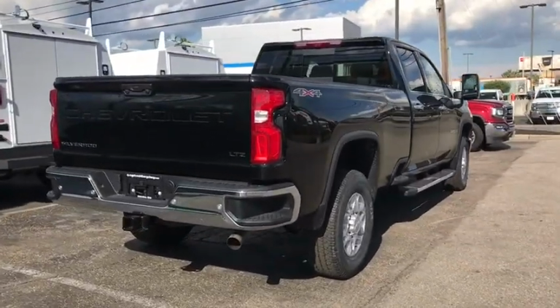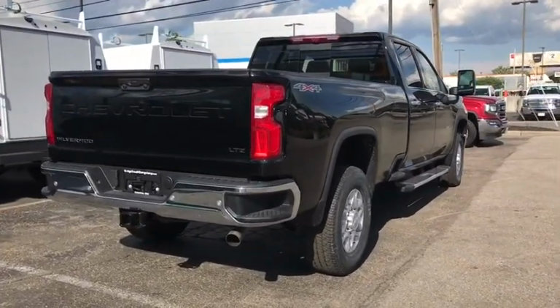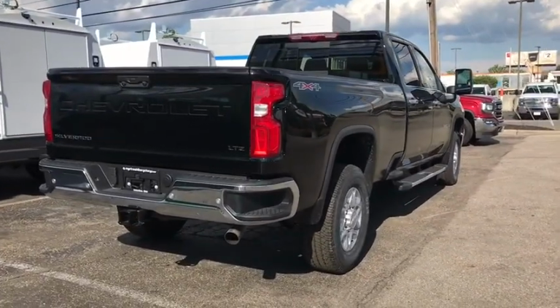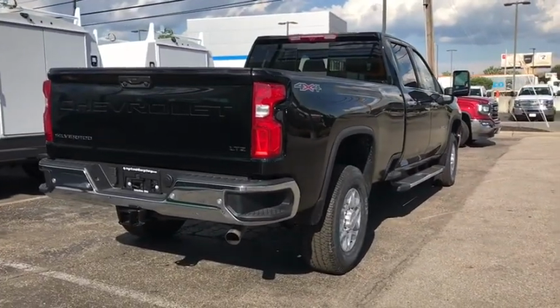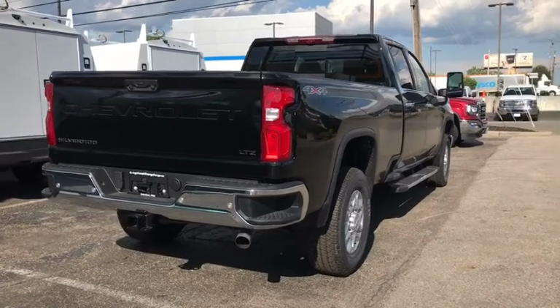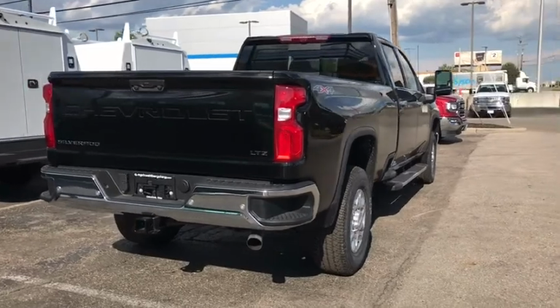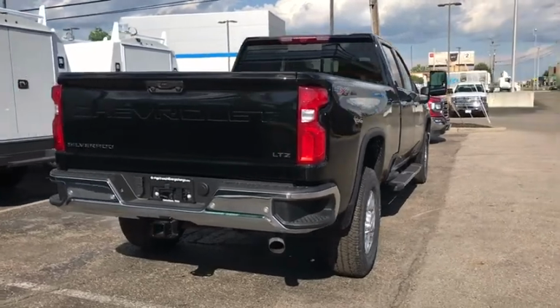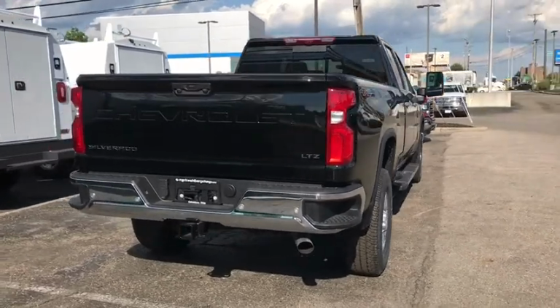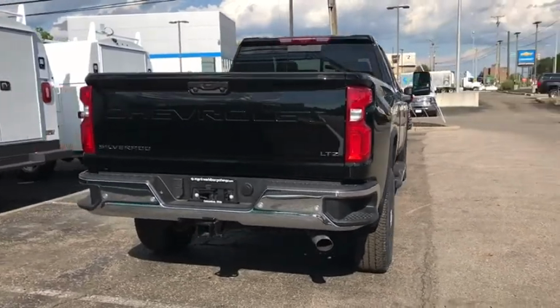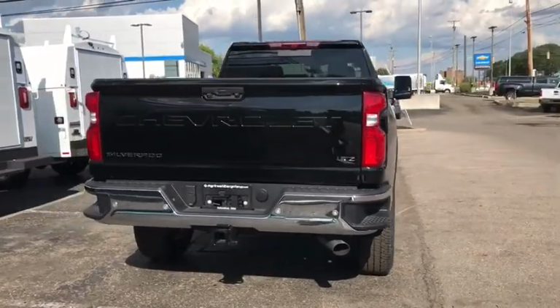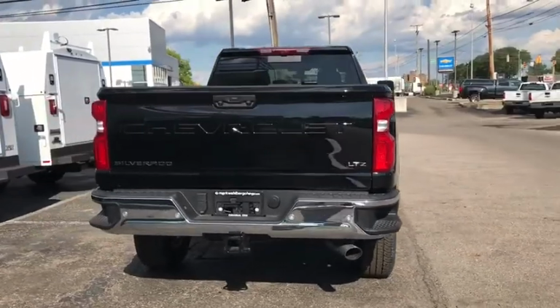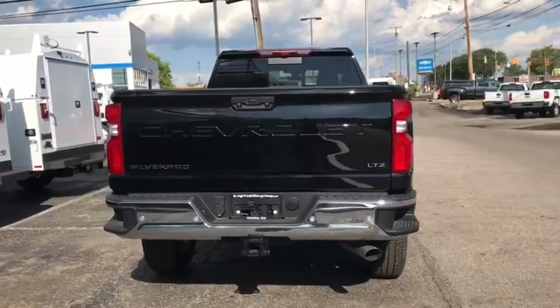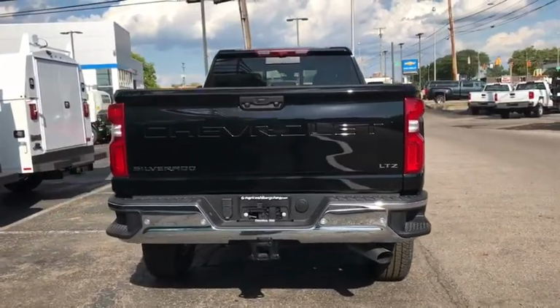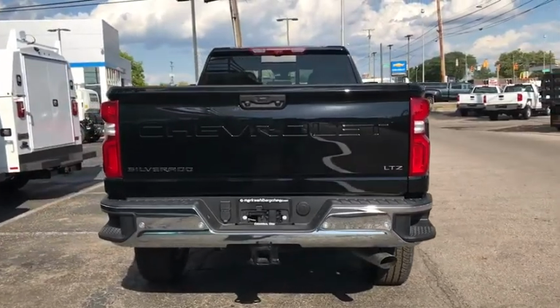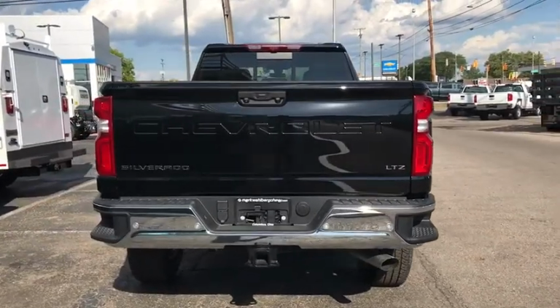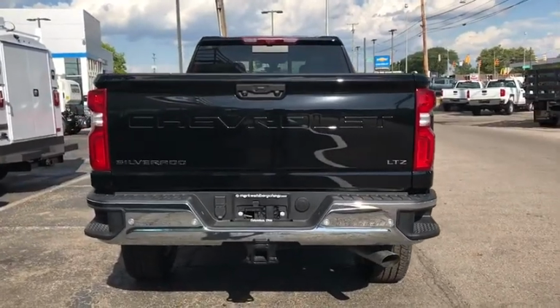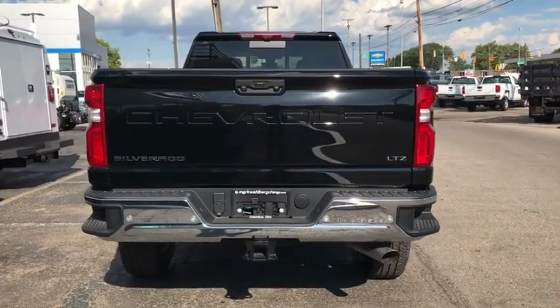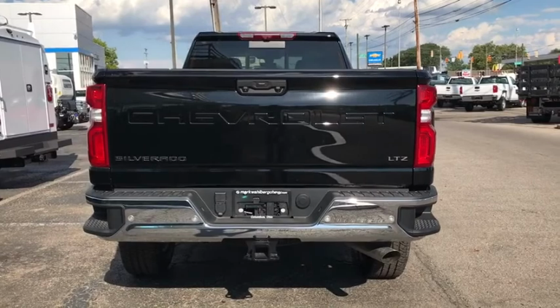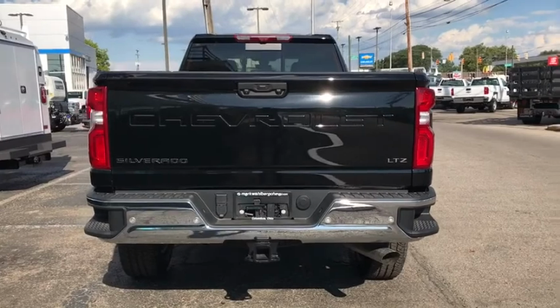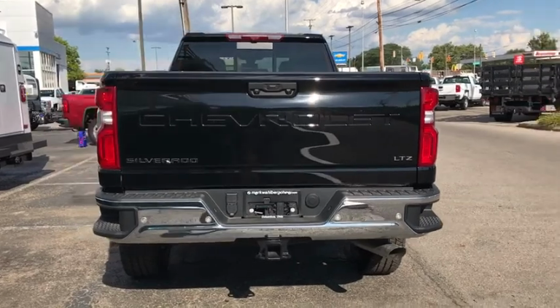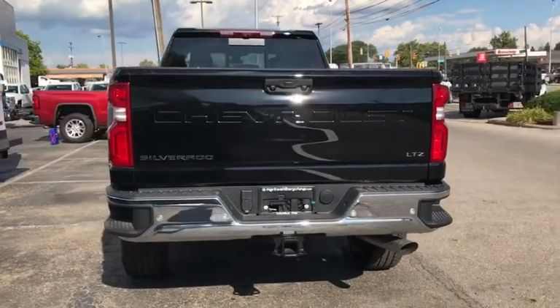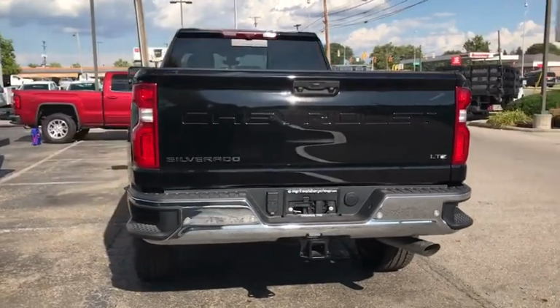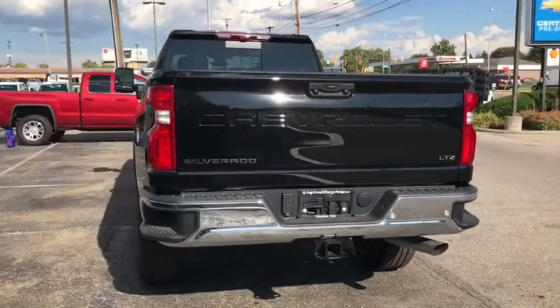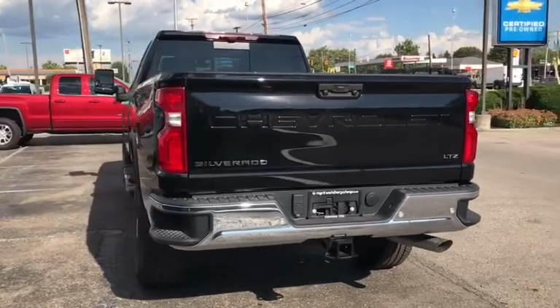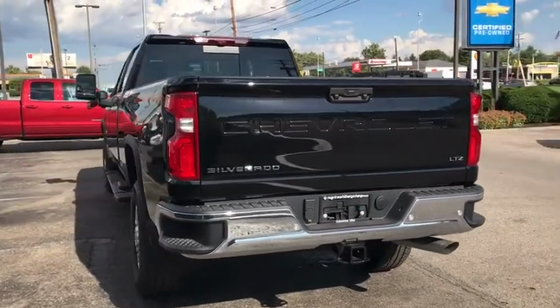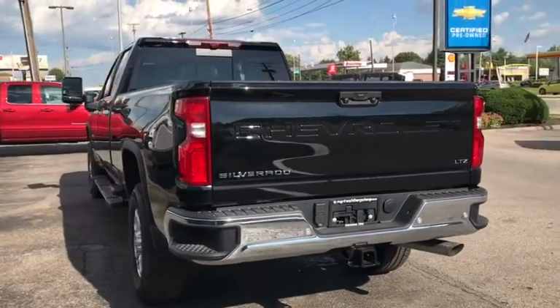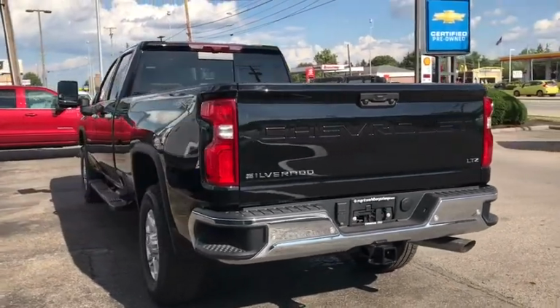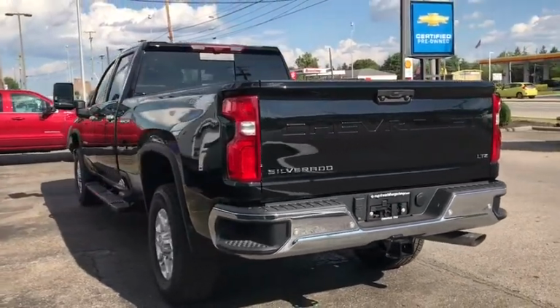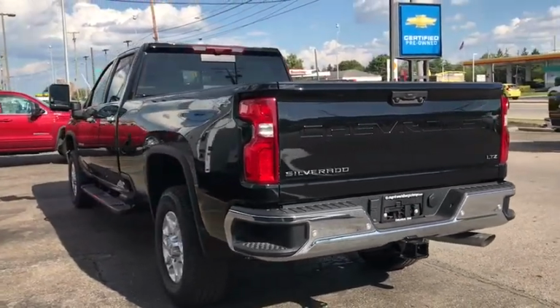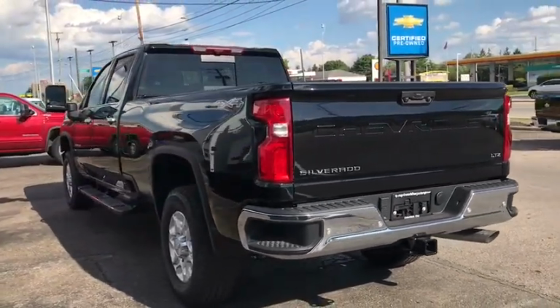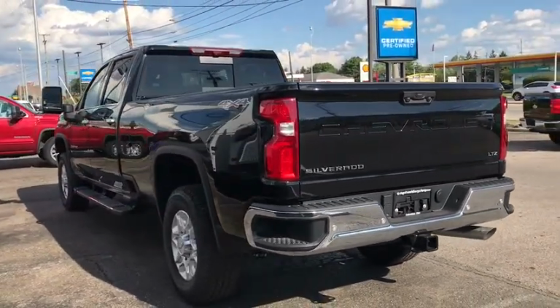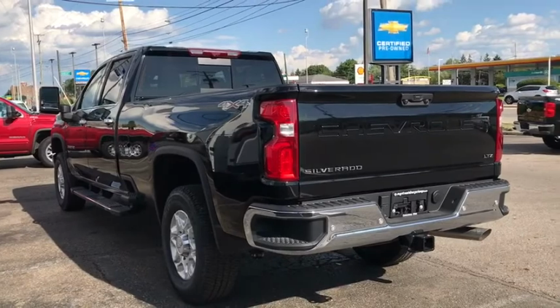Four-wheel drive, aluminum wheels, universal garage door opener, AM-FM stereo radio, fog lamps, MP3 player, auxiliary audio input, satellite radio, HD radio.